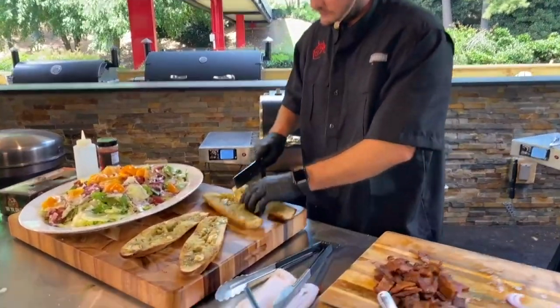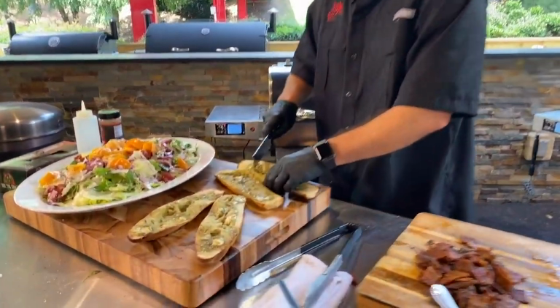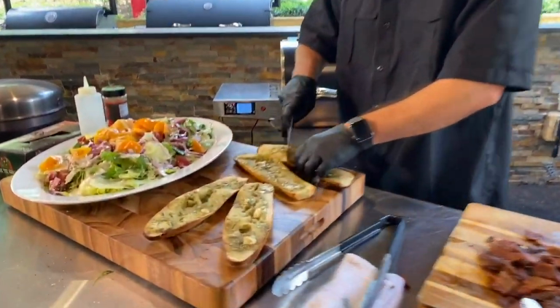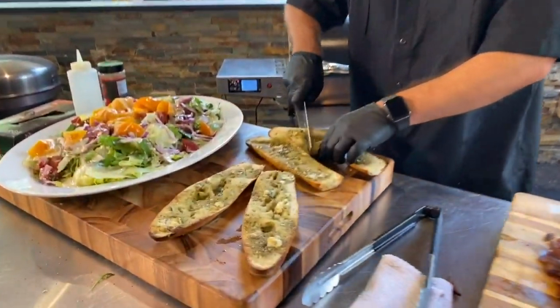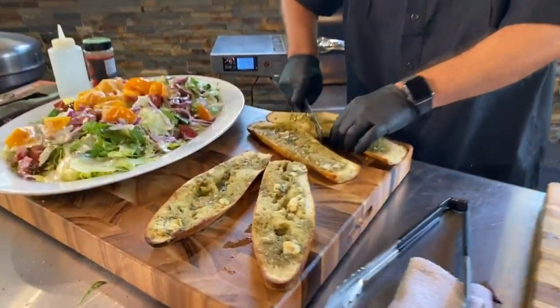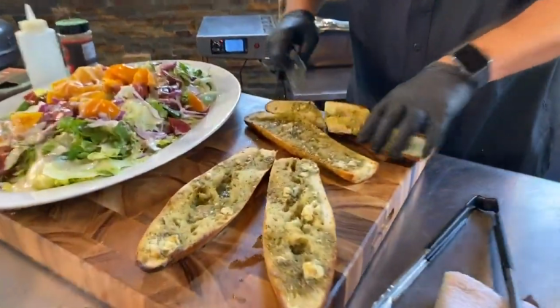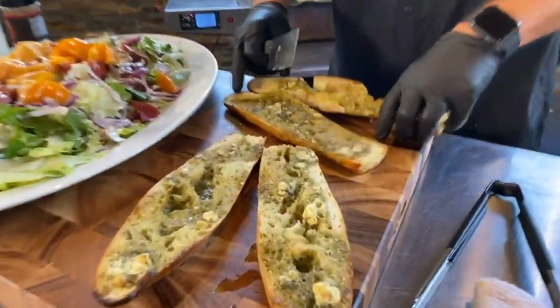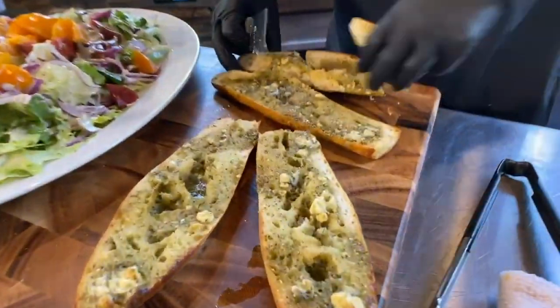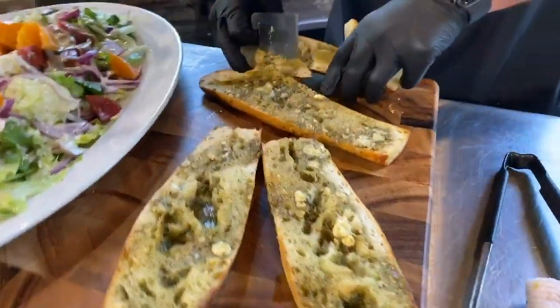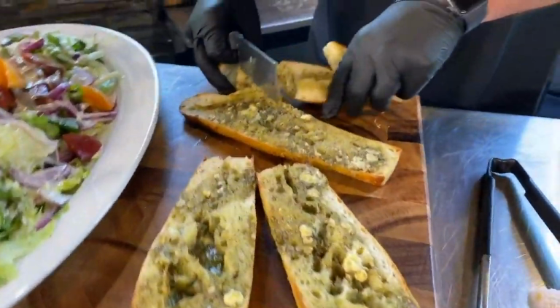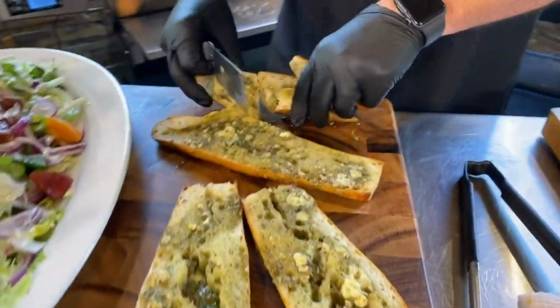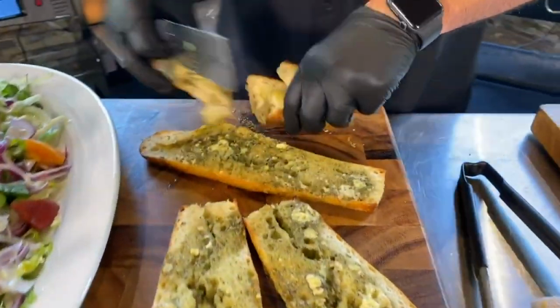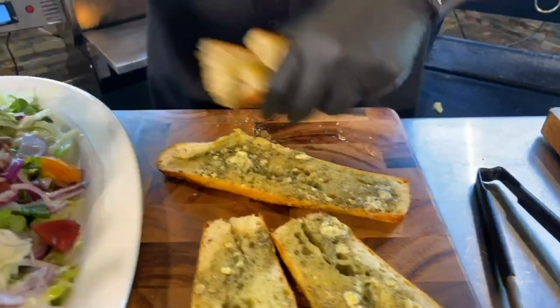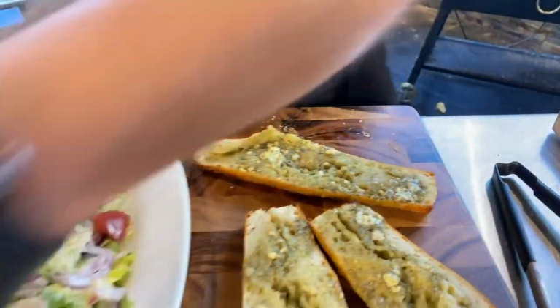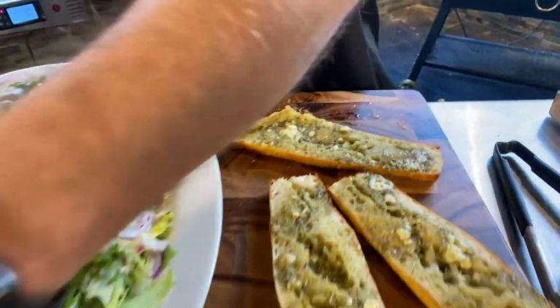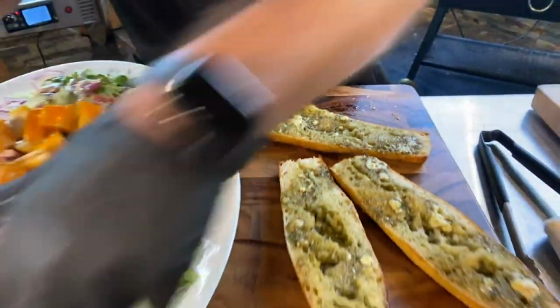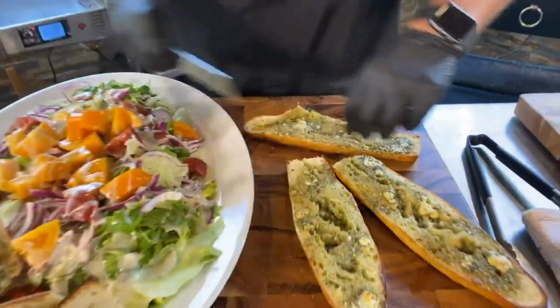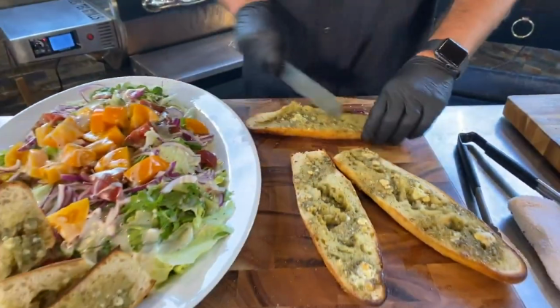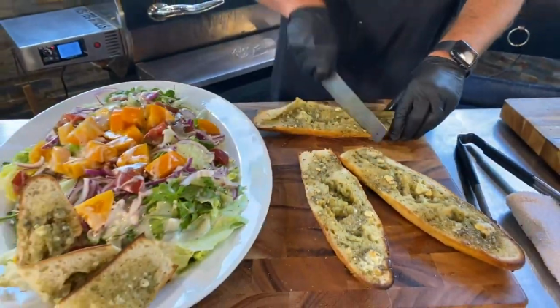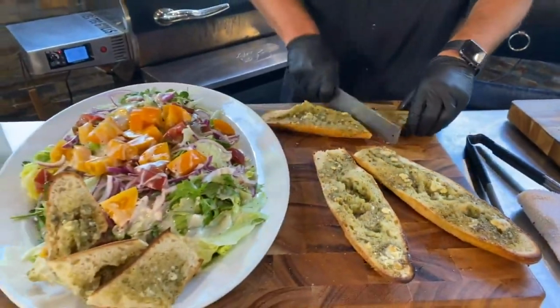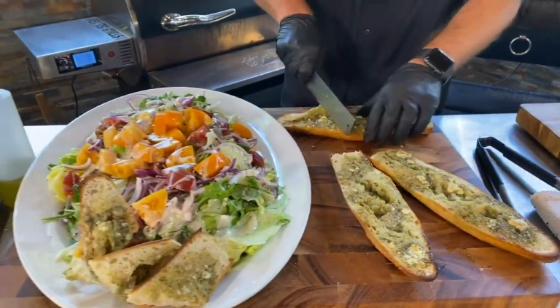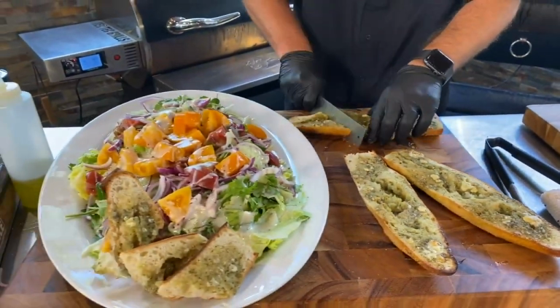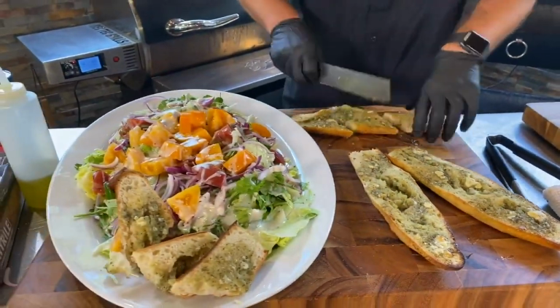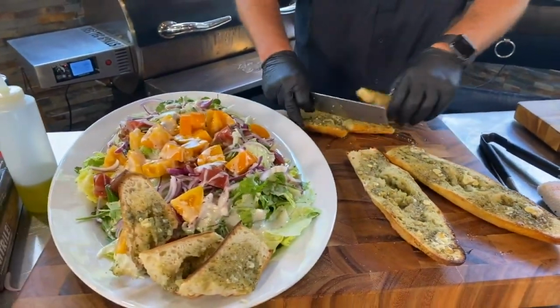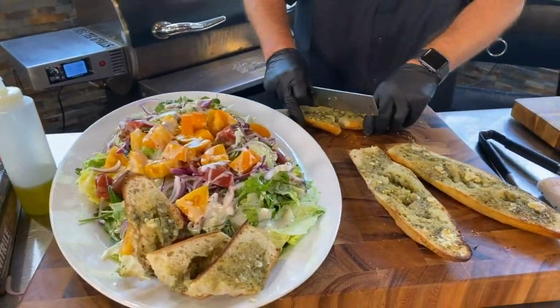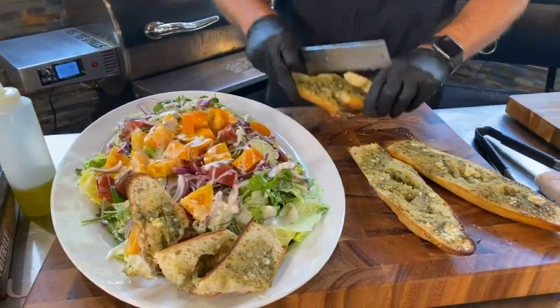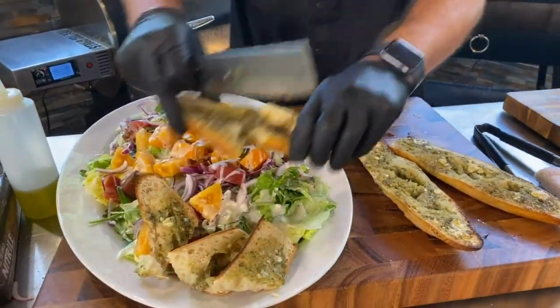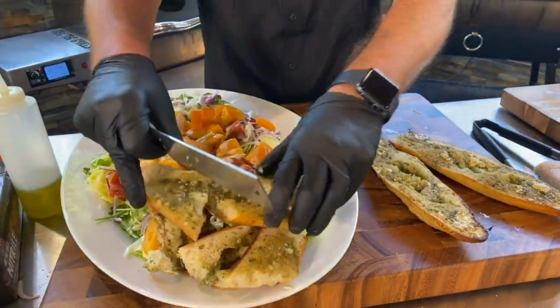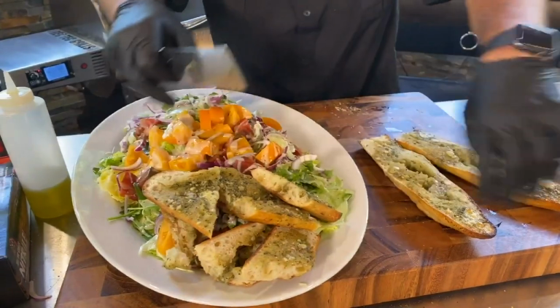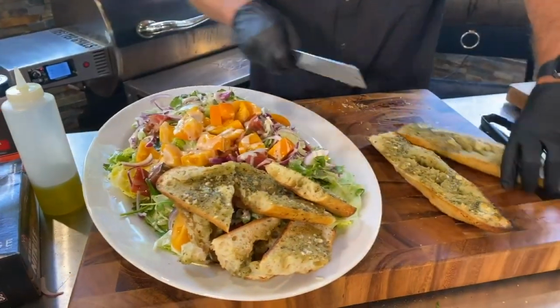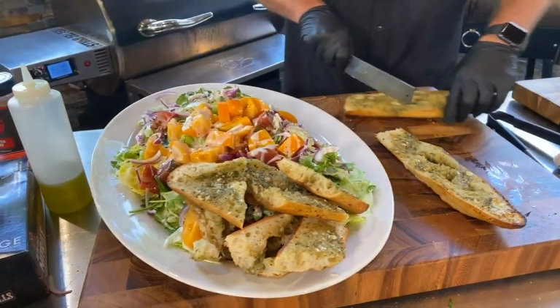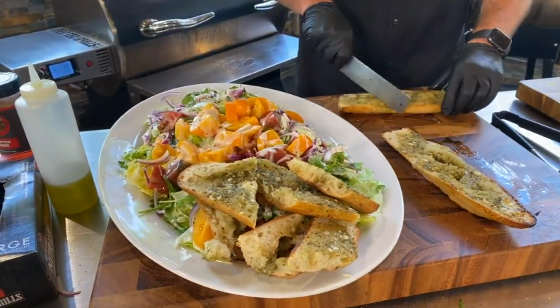Chef Brett asks, could you use some of that bread as croutons? Shoot yeah you could — blue cheese garlic bread croutons. So what temp are you shooting for with those steaks? About 125, and that way they'll carry up to about 130.